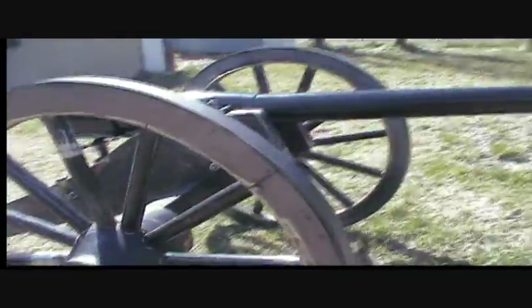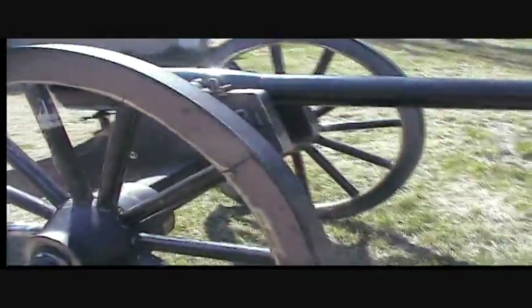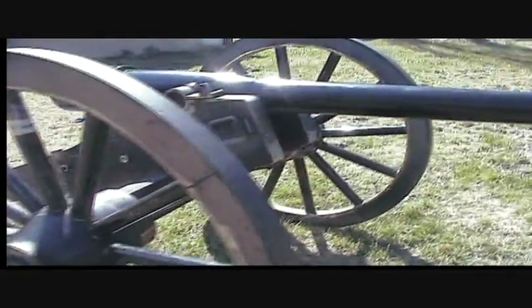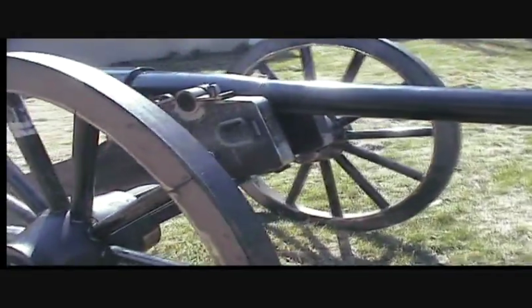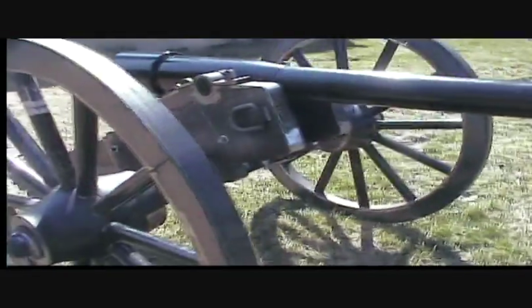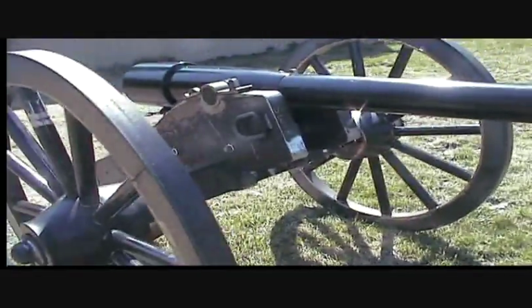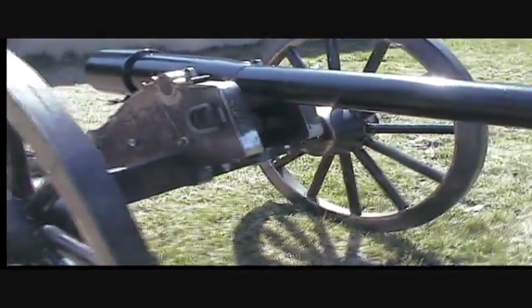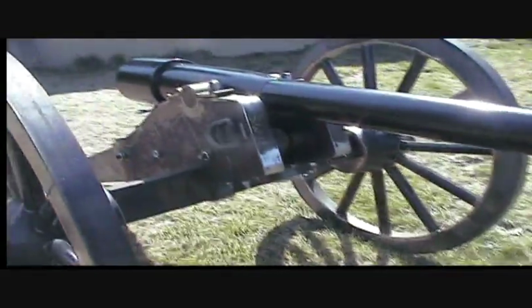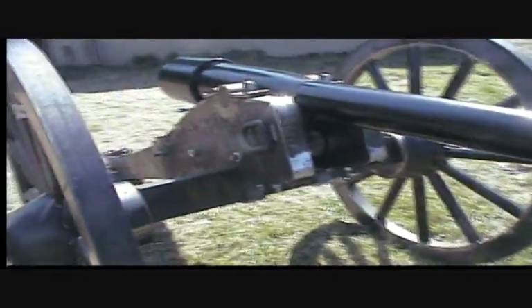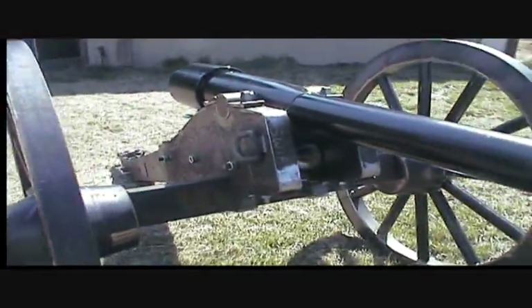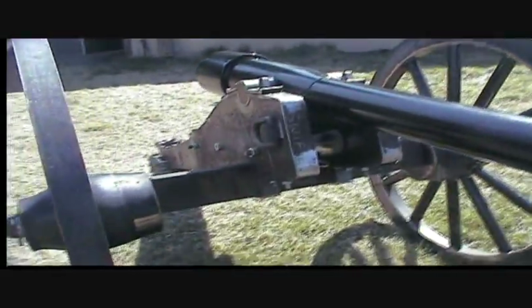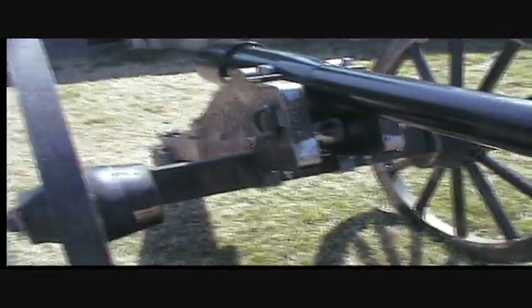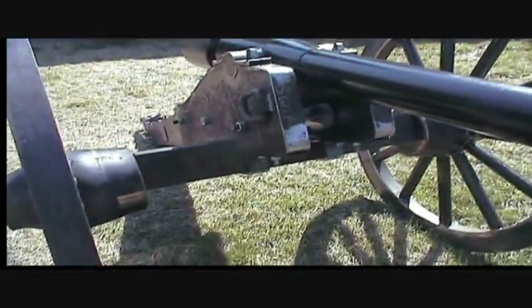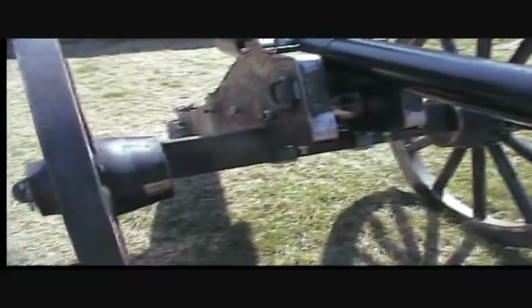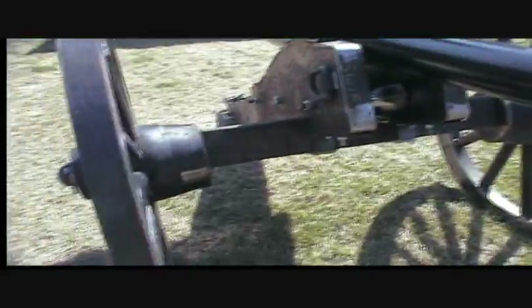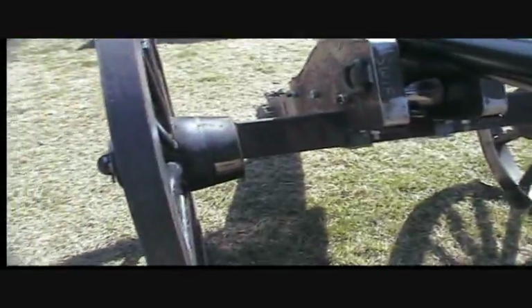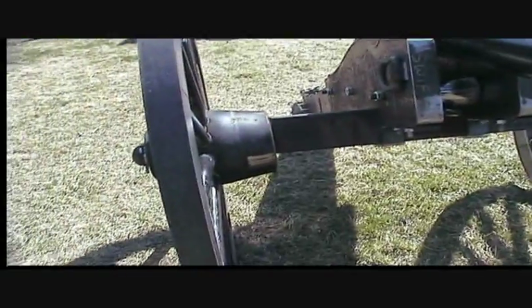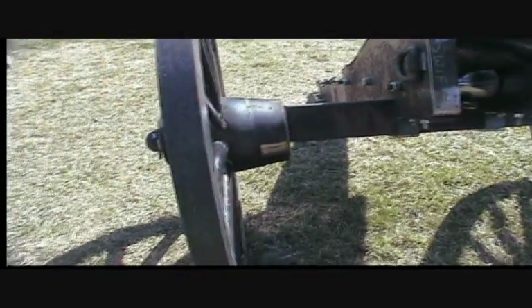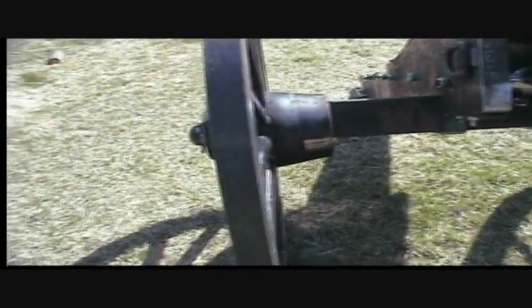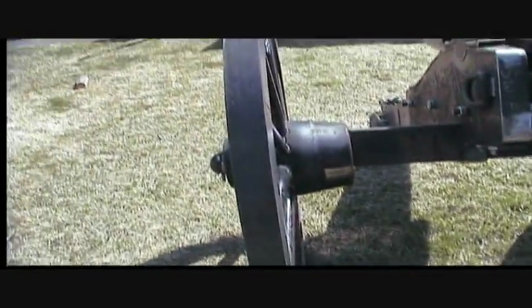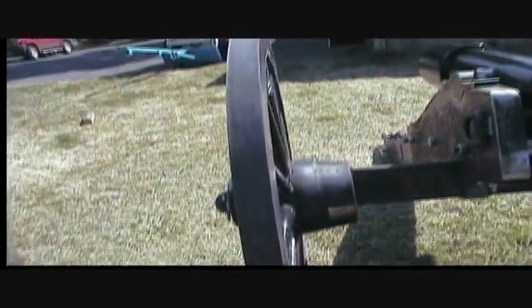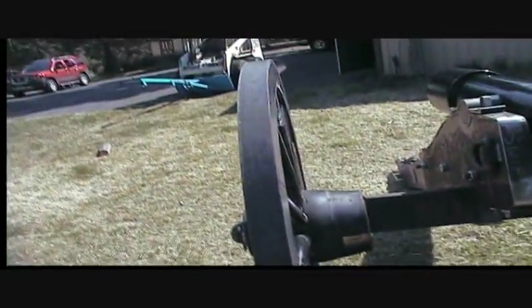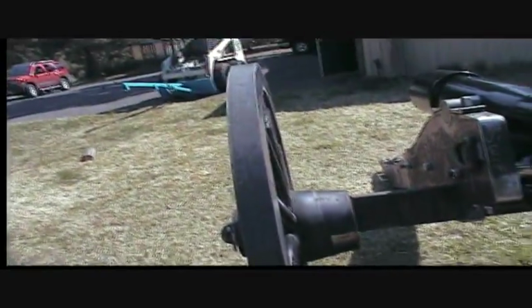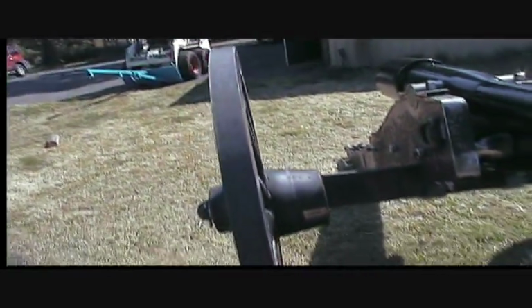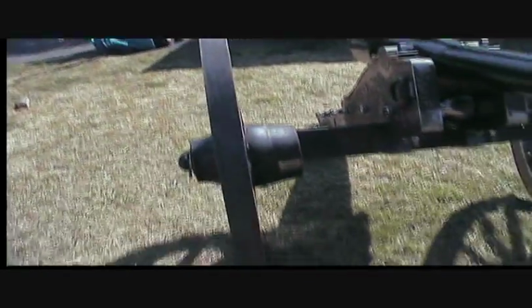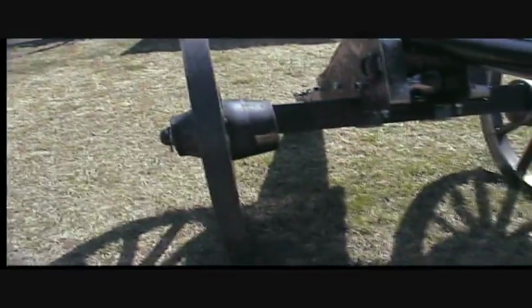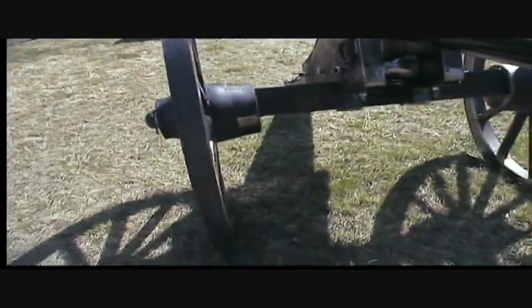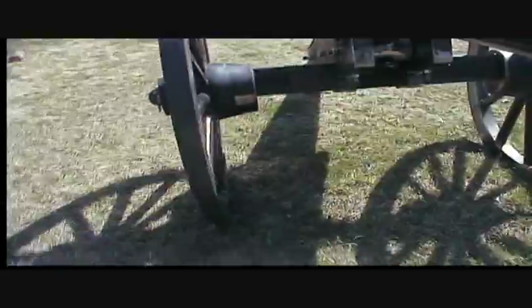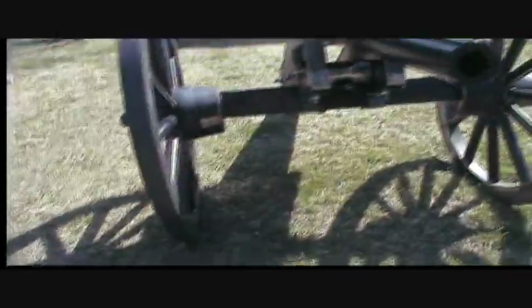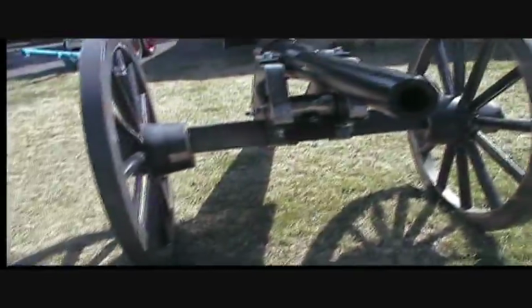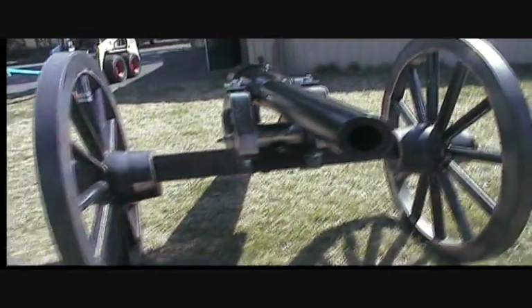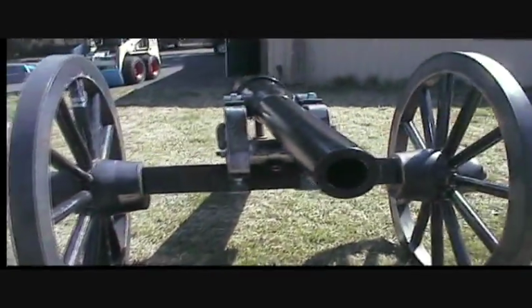I wanted a carriage that I could leave outside. The wood carriages just don't seem to make it — if you do that, they get old really quick and start looking like originals.